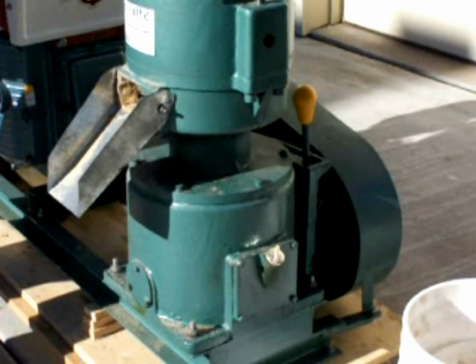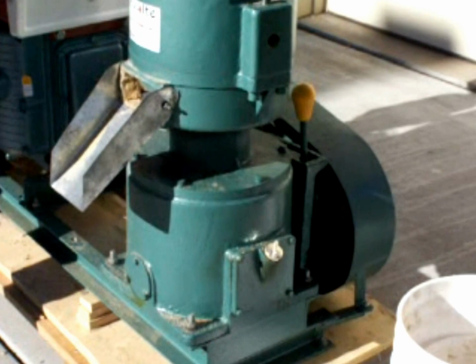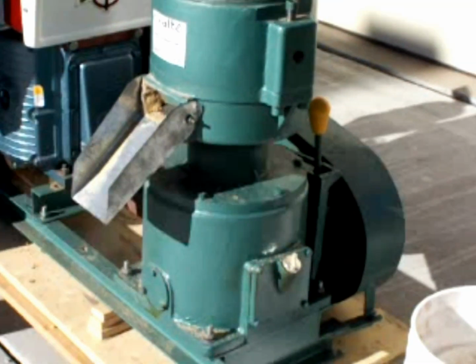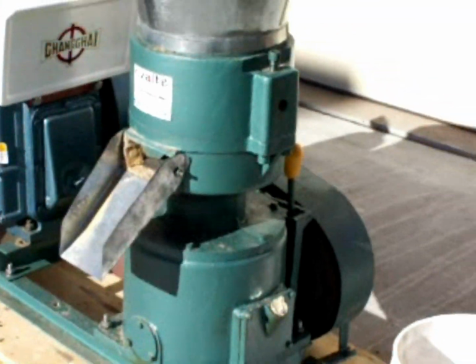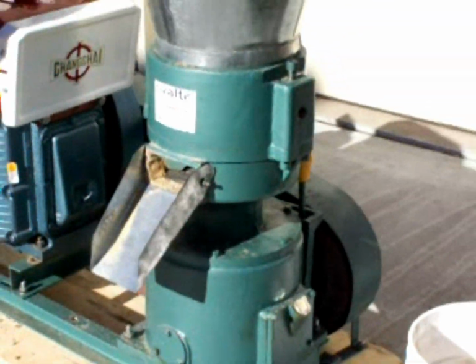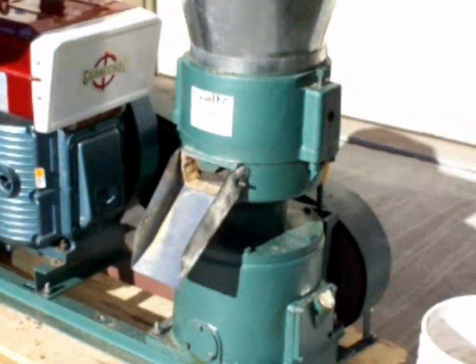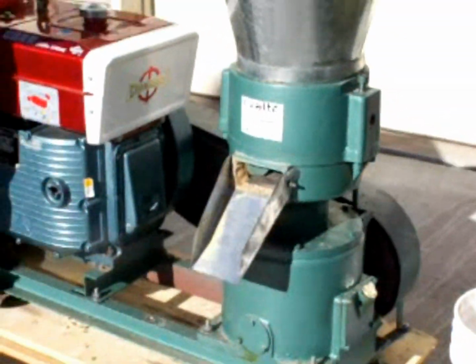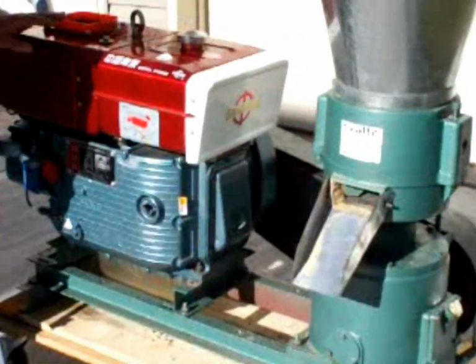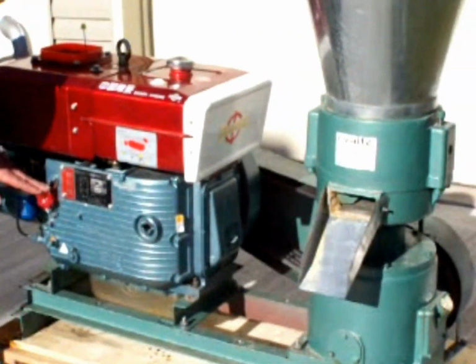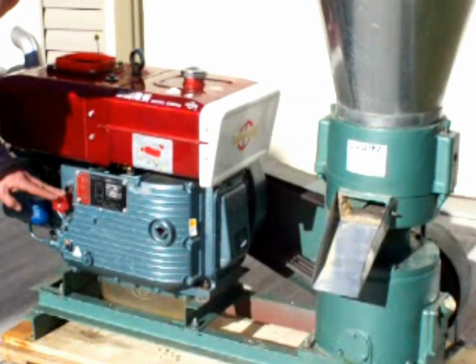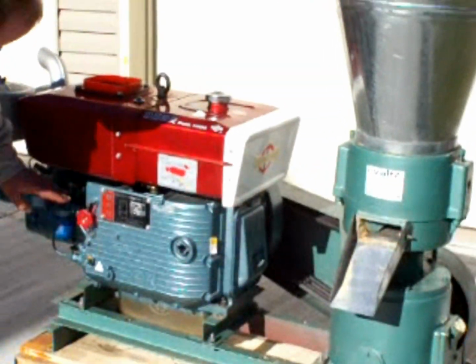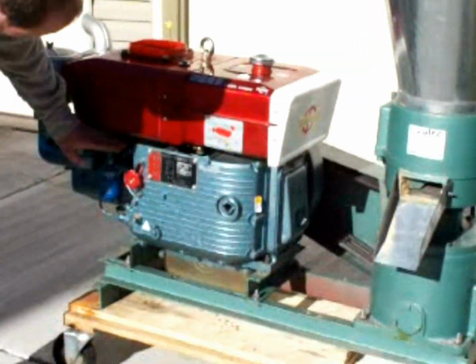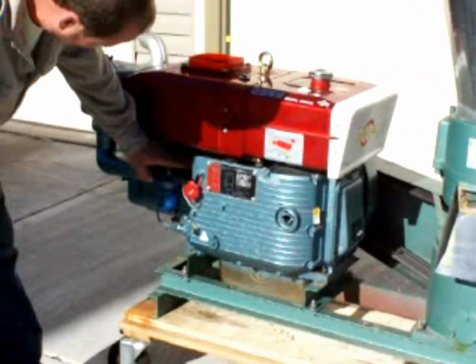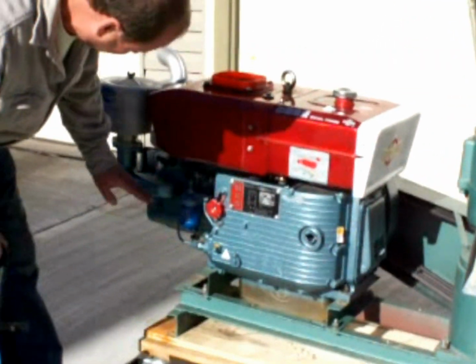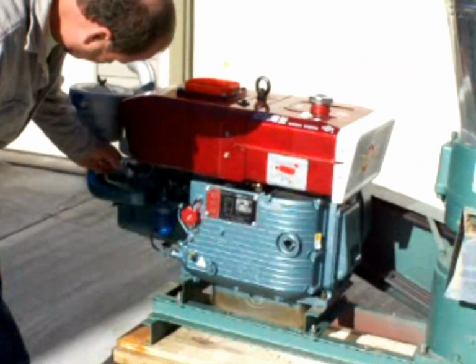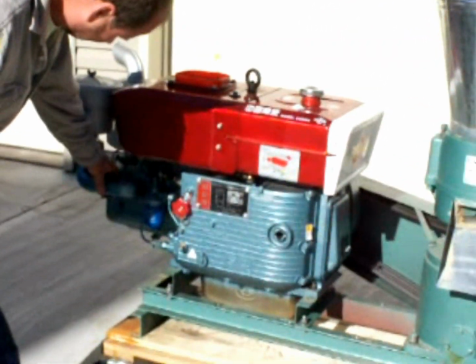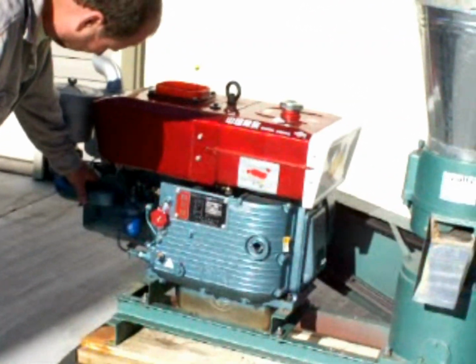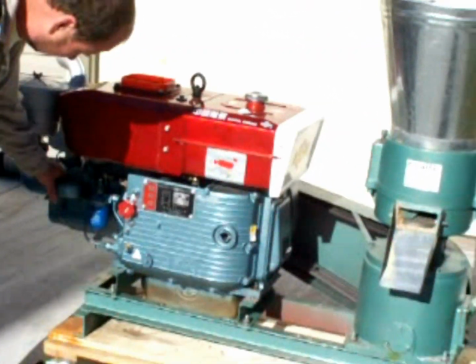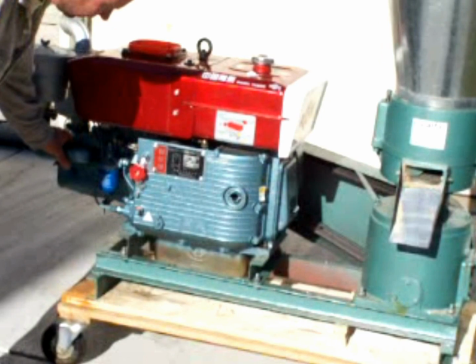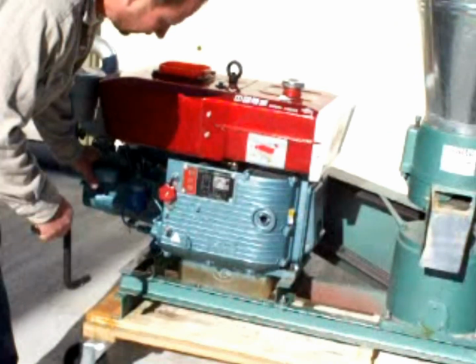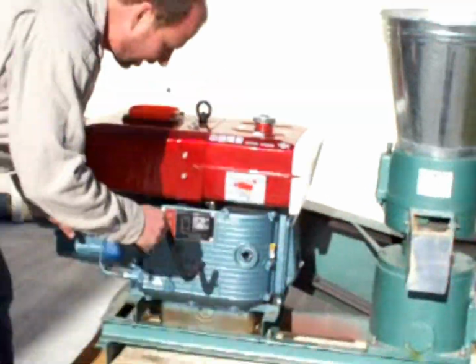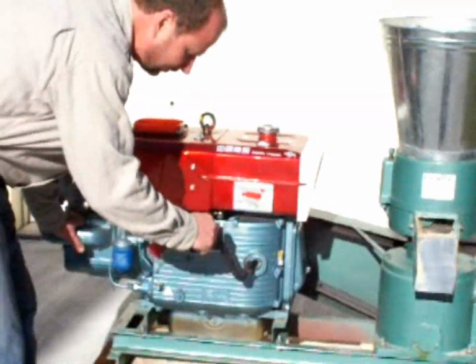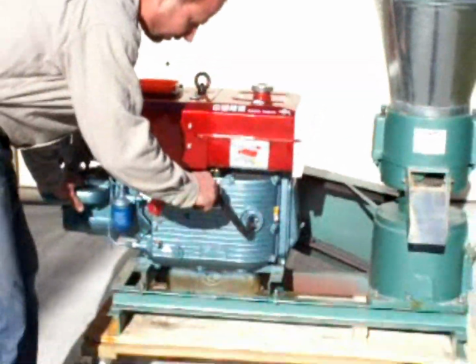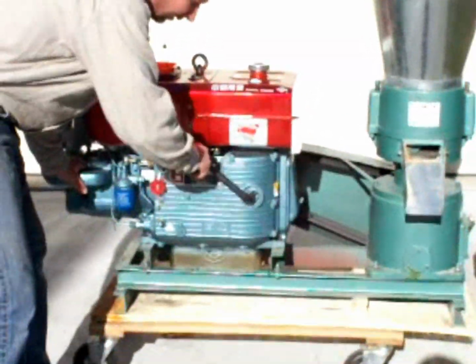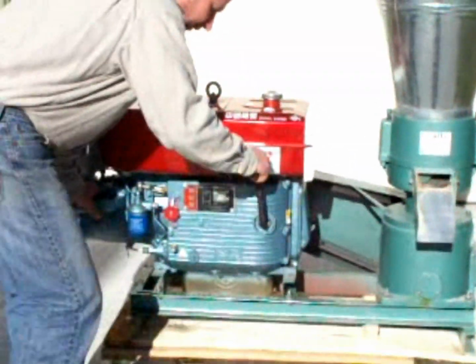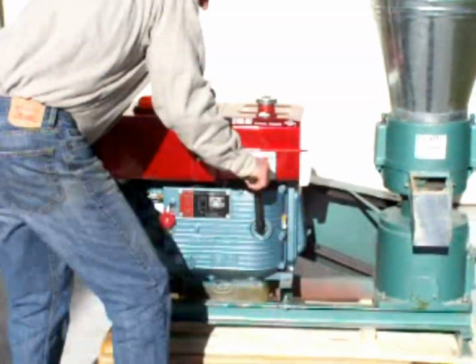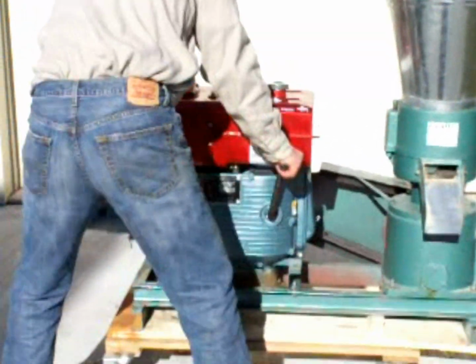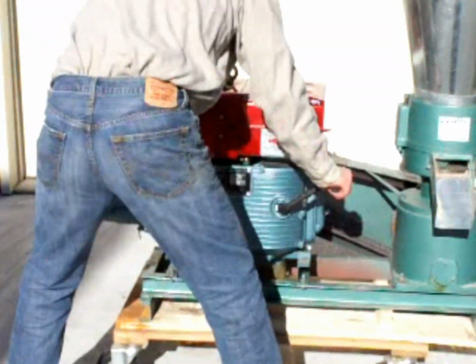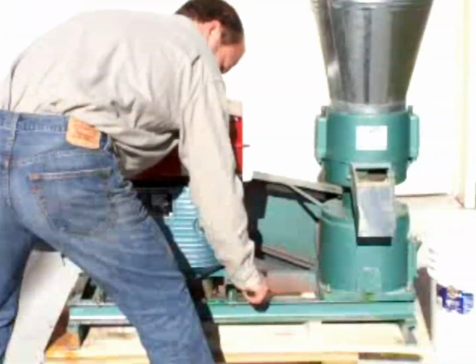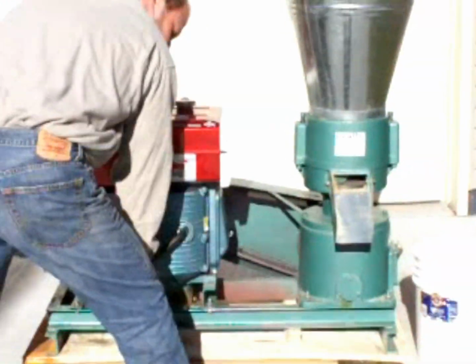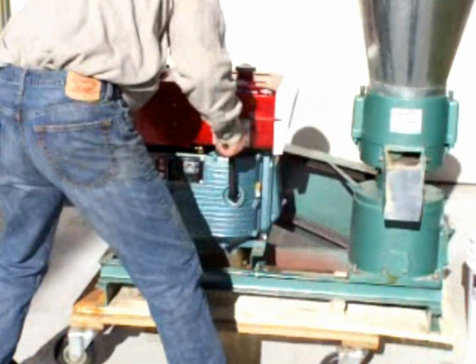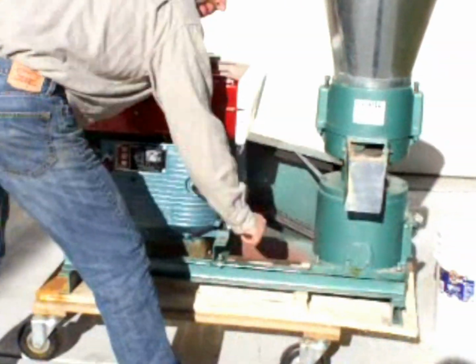So here we go. We've got our throttle set, fuel's on, decompression release down, and we'll bring it up to interrupt speed.